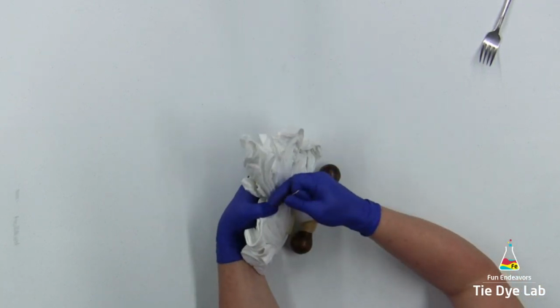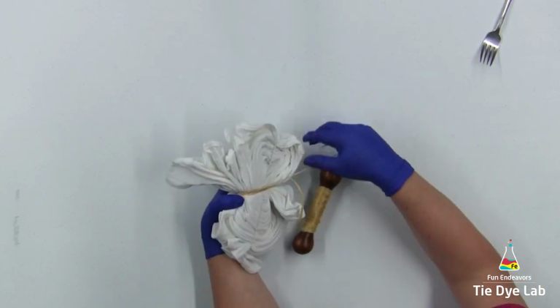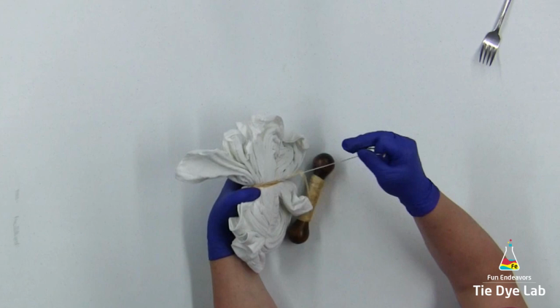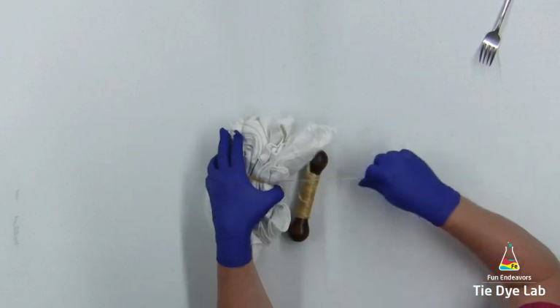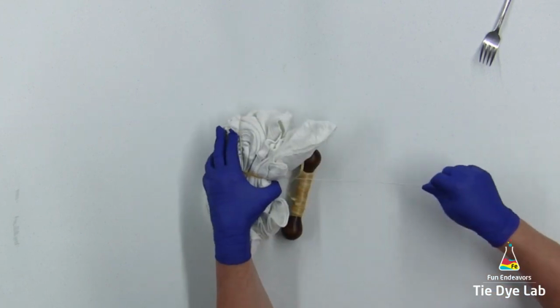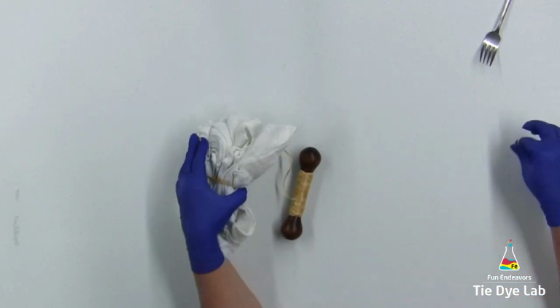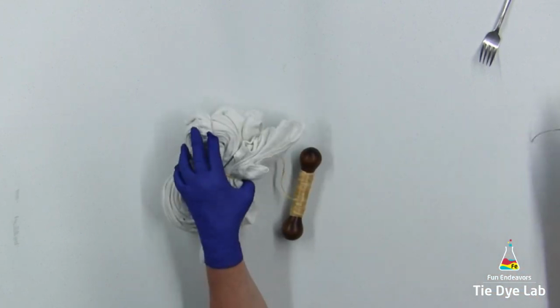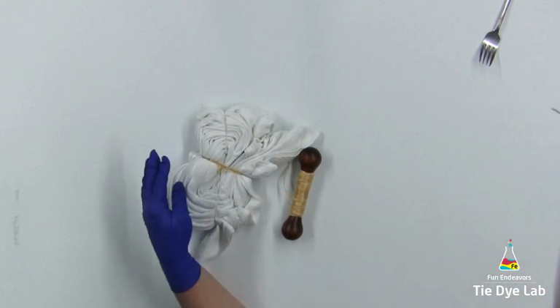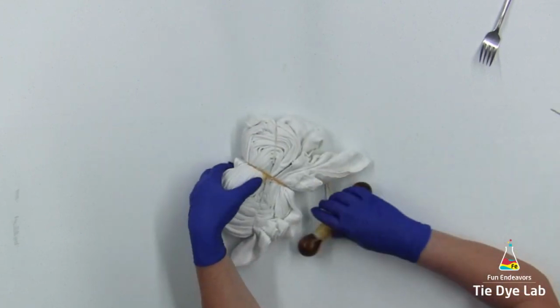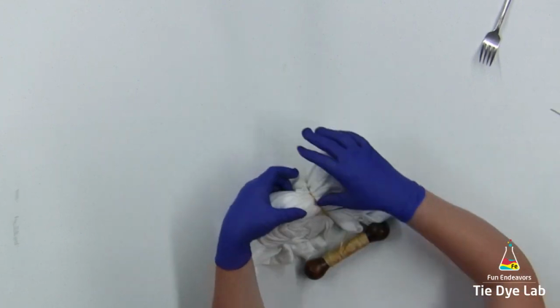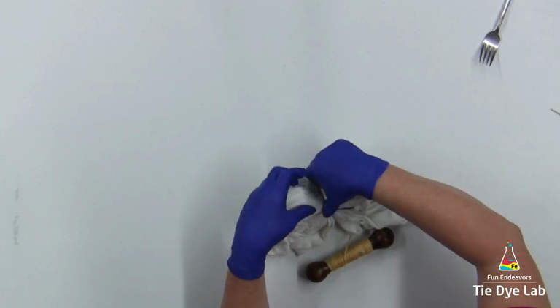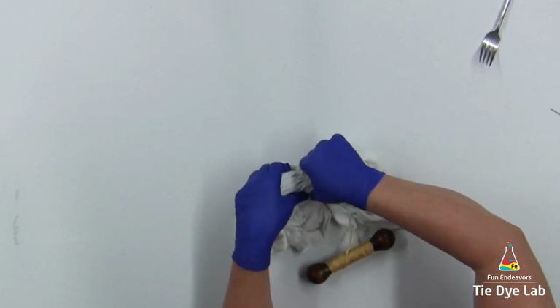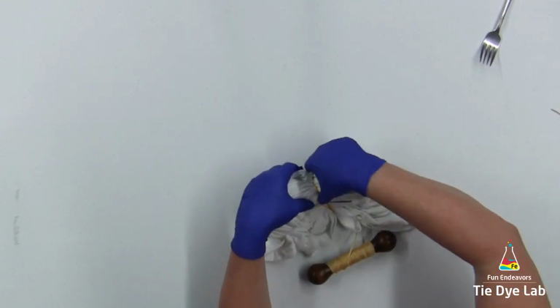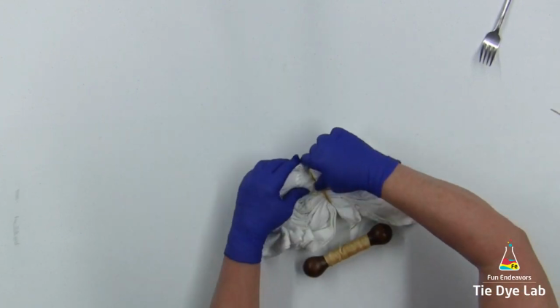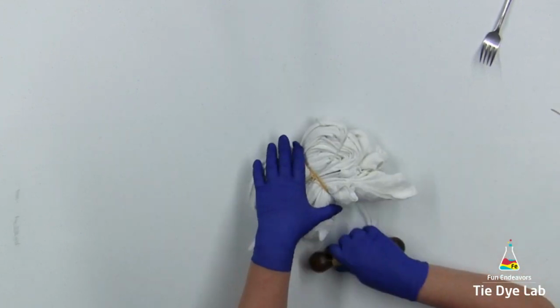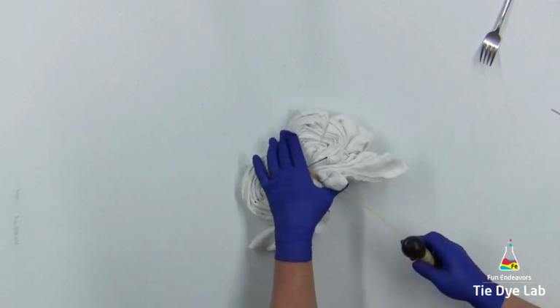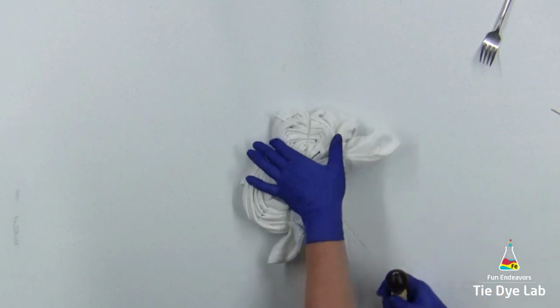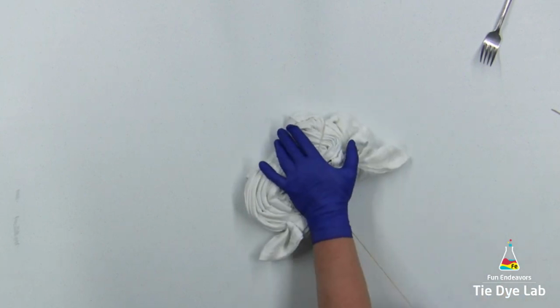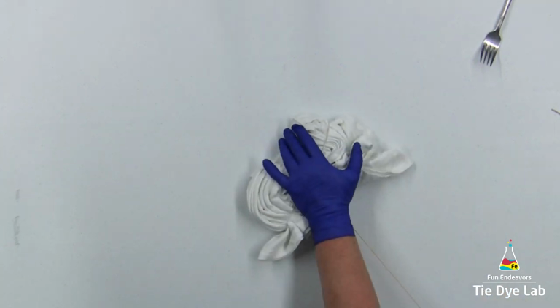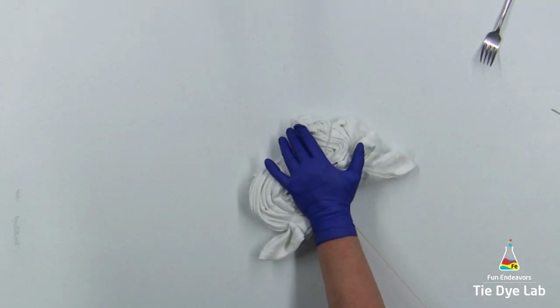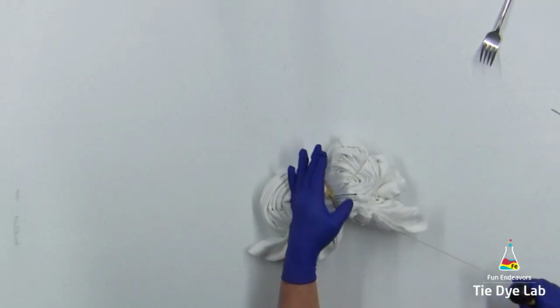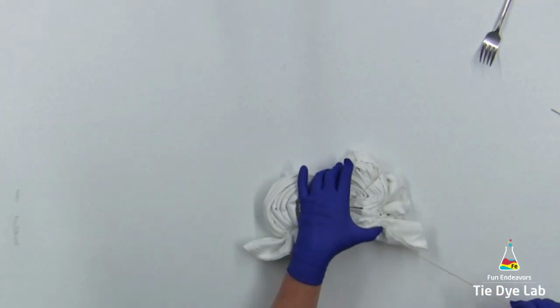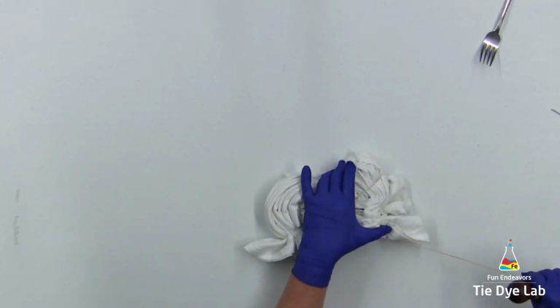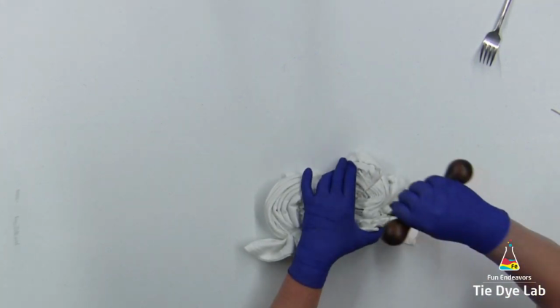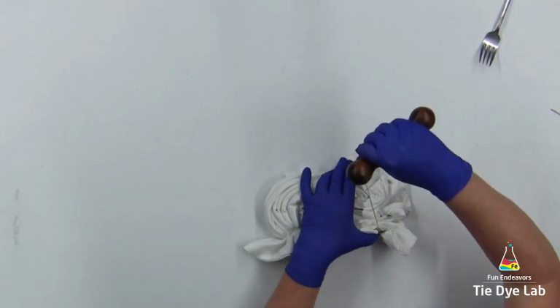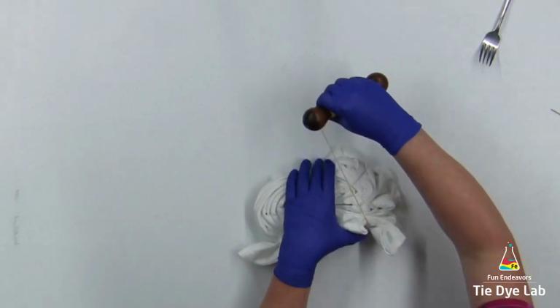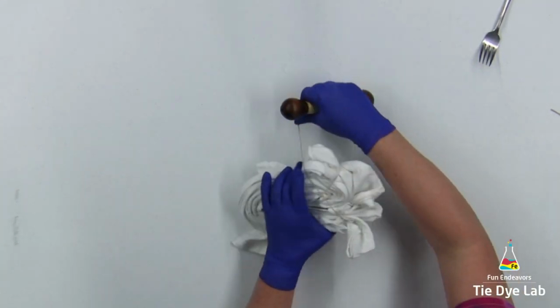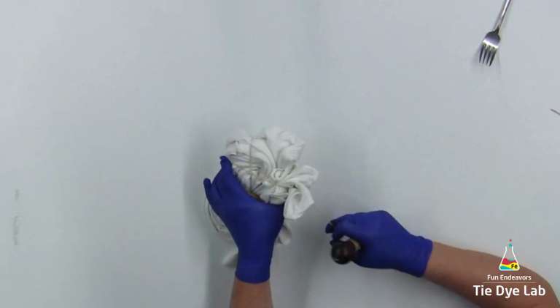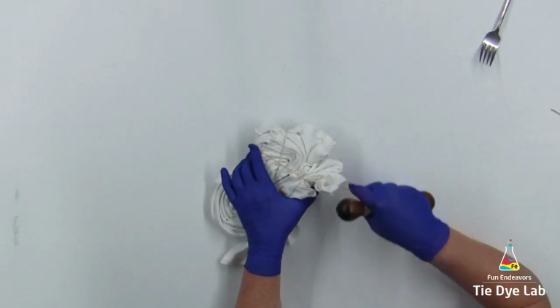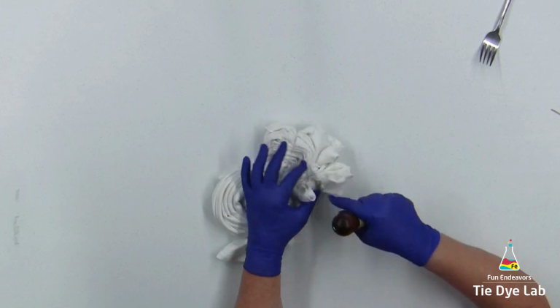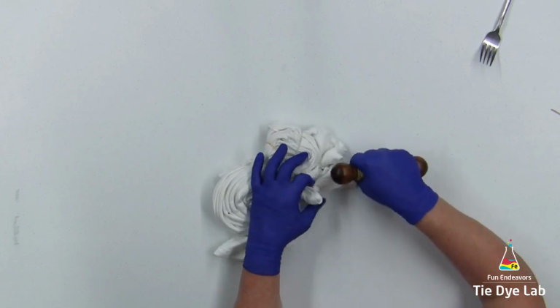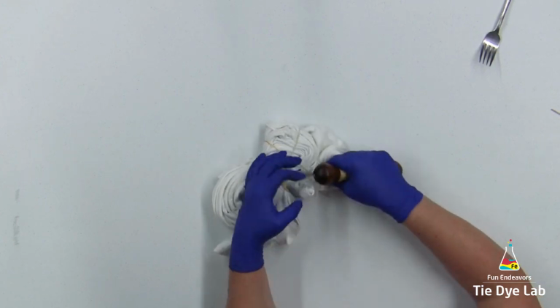Once you have a line of sinew tied around the shirt, you can take off the rubber bands if you want to, or you can just leave them on. Now I'm adding another sinew line on either side of this original line.